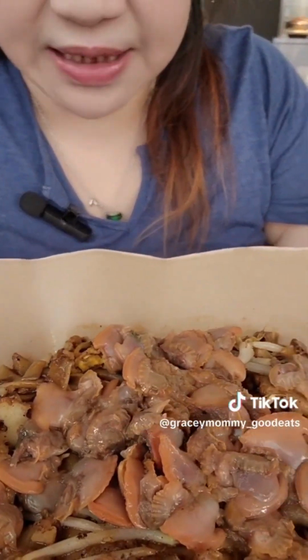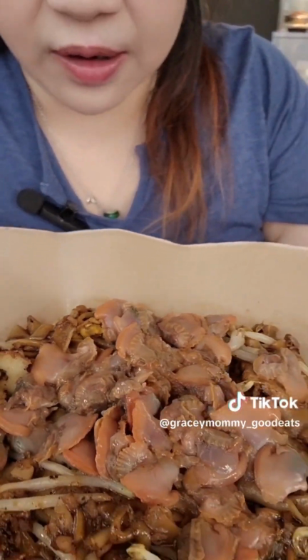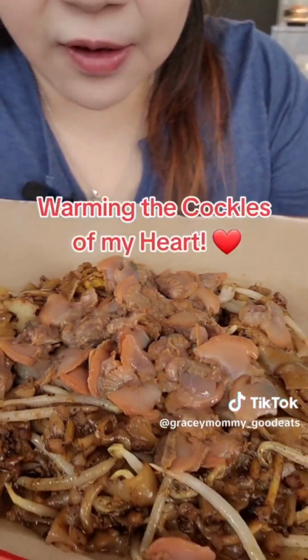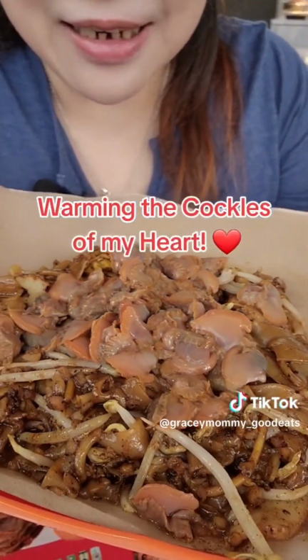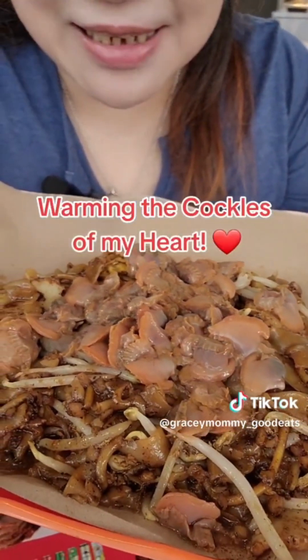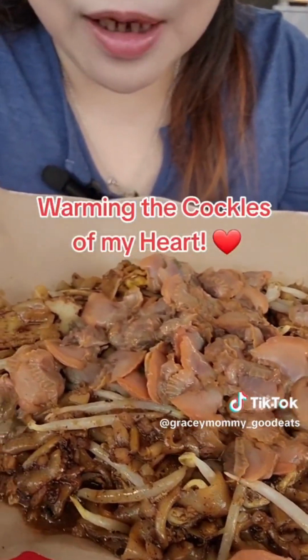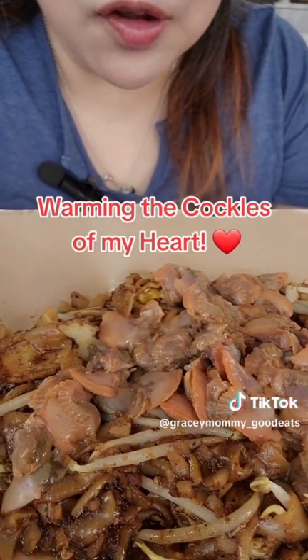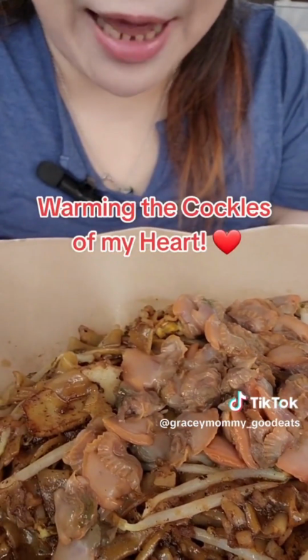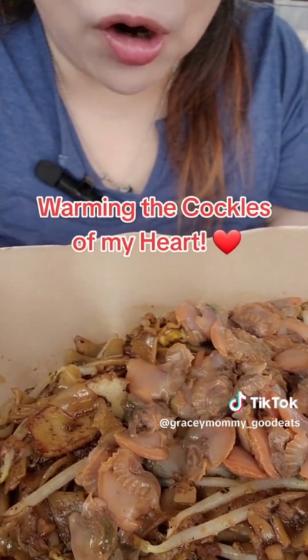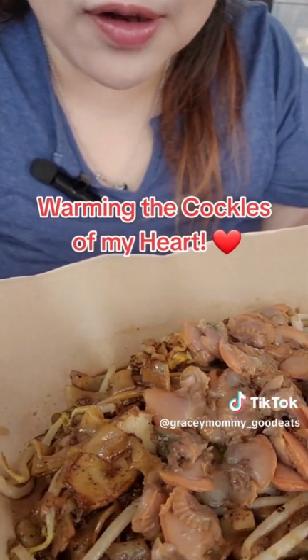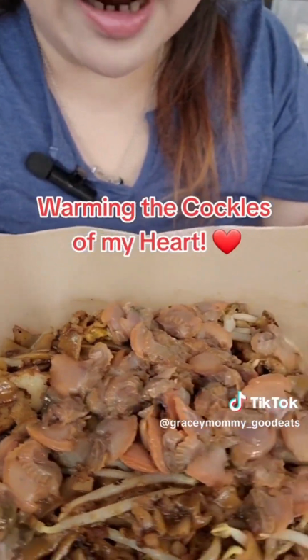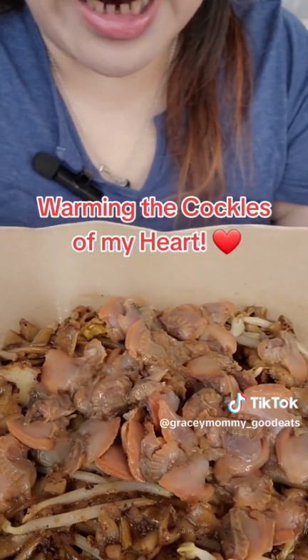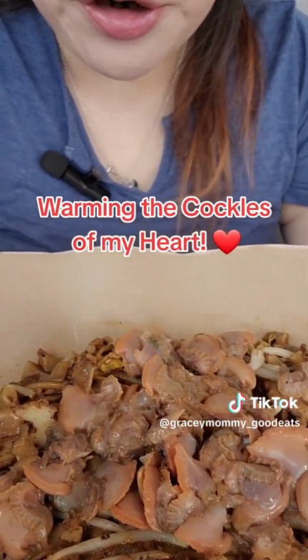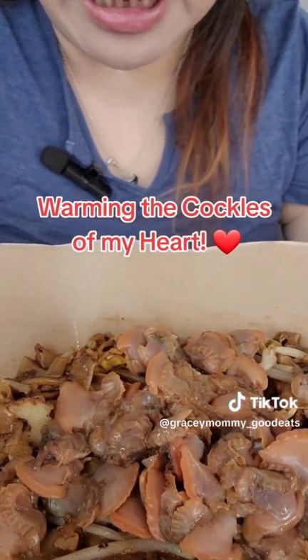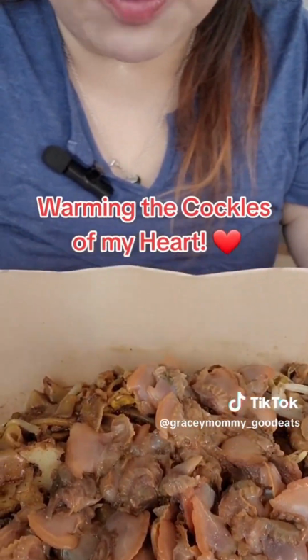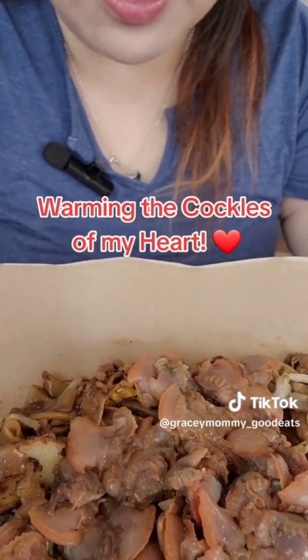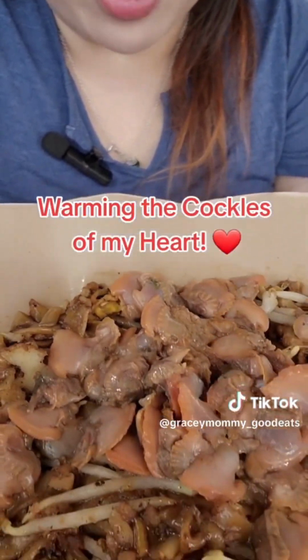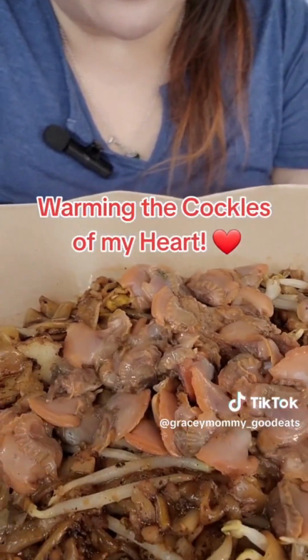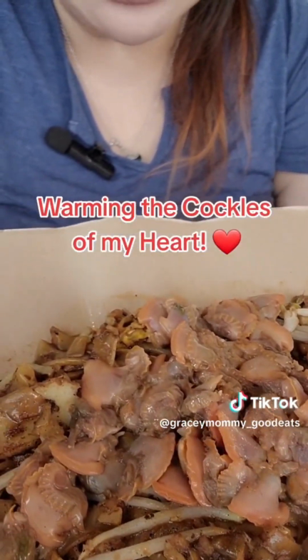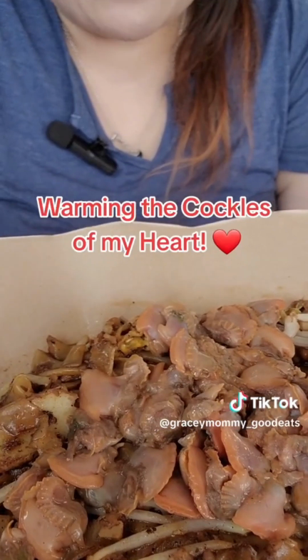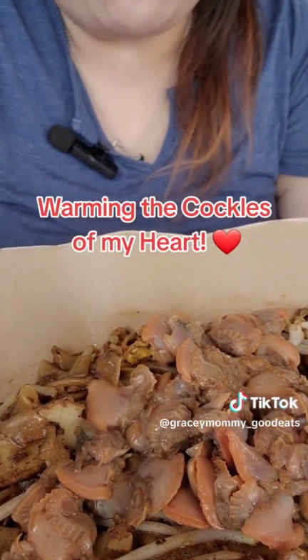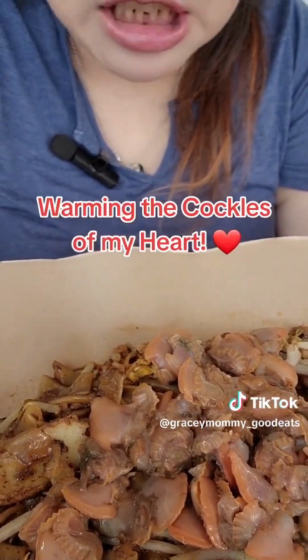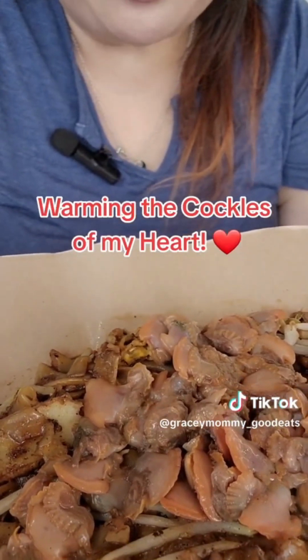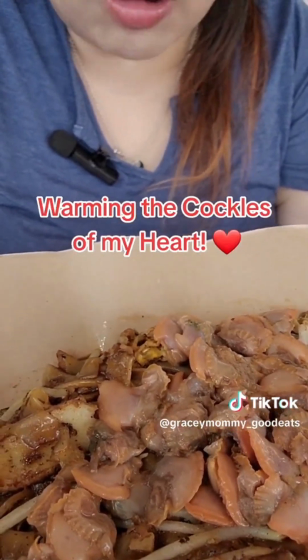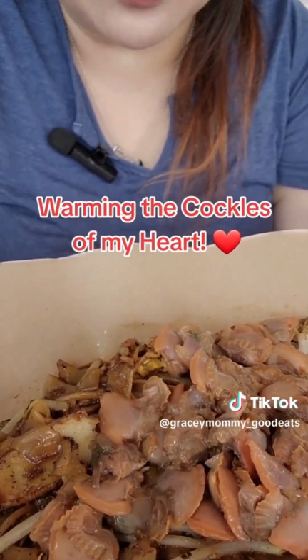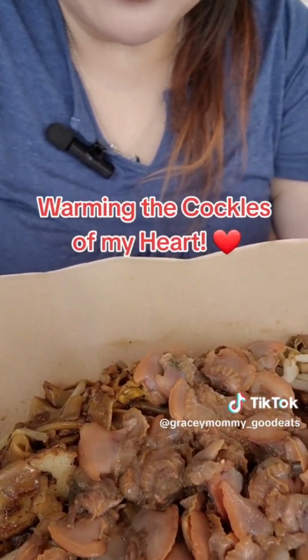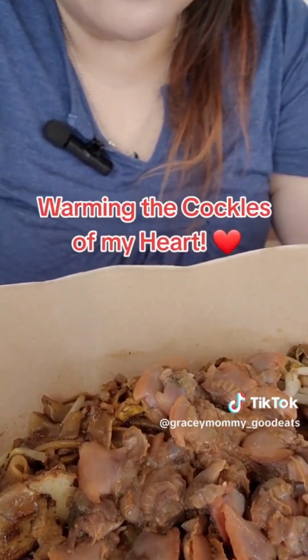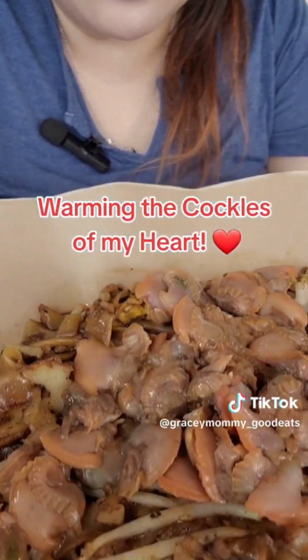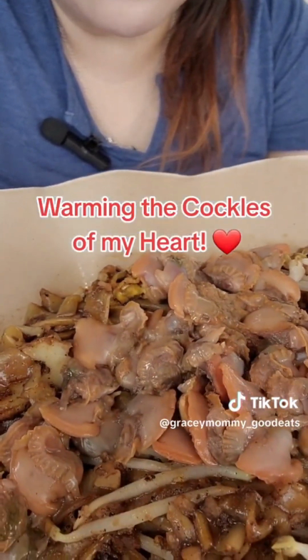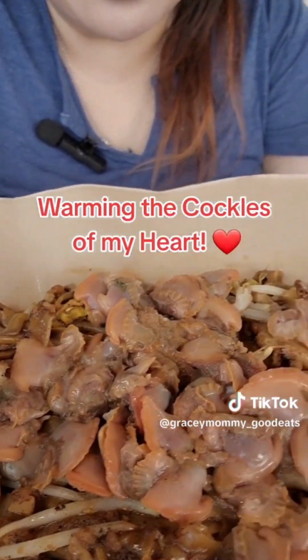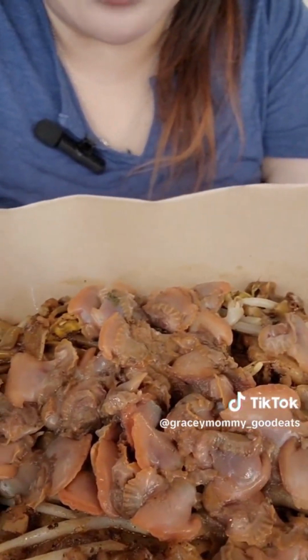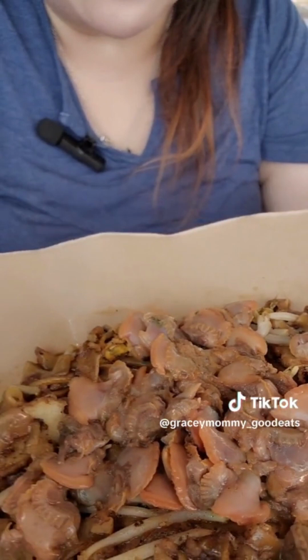Can you all see the cockles? I've asked the boss to add more cockles, and their cockles are actually right on top — you can still see these bloody fresh, bright cockles. It's really, really appetising.